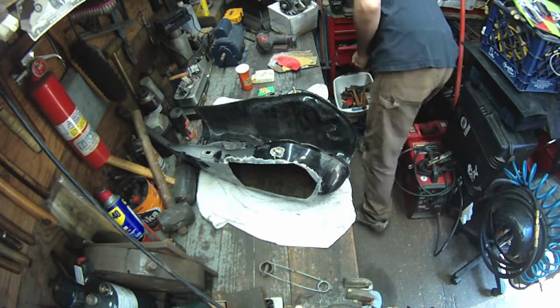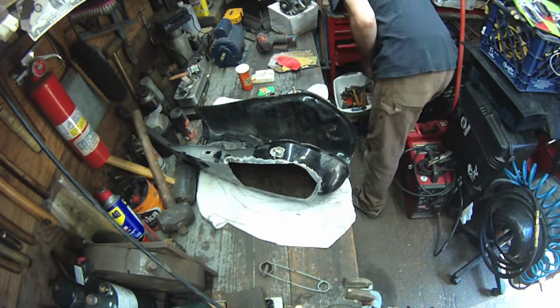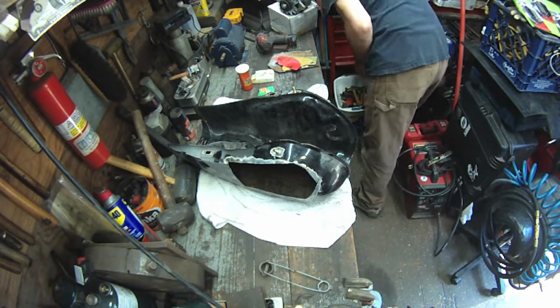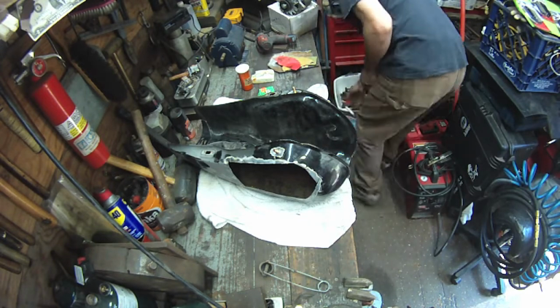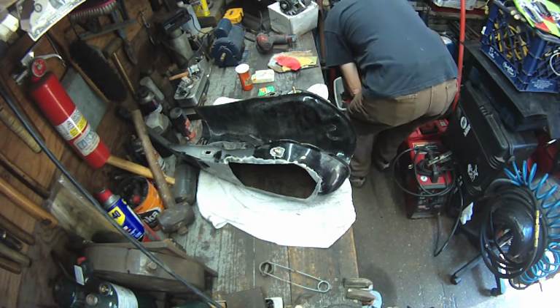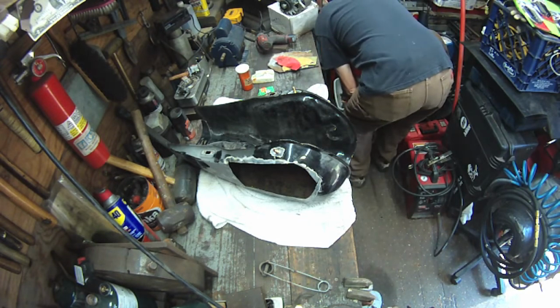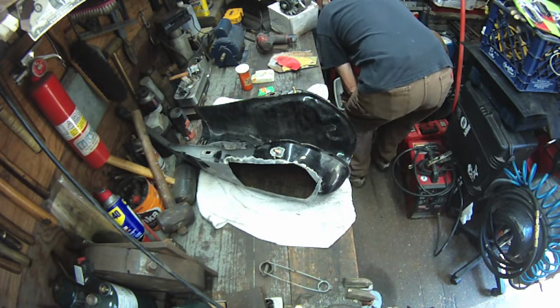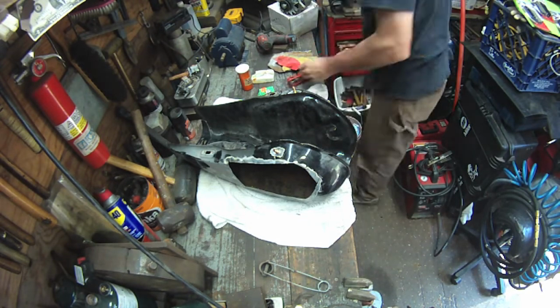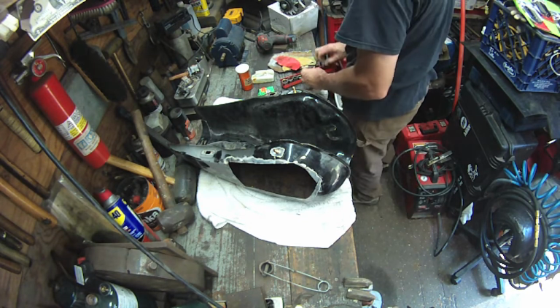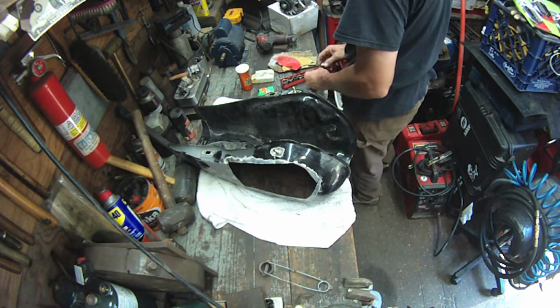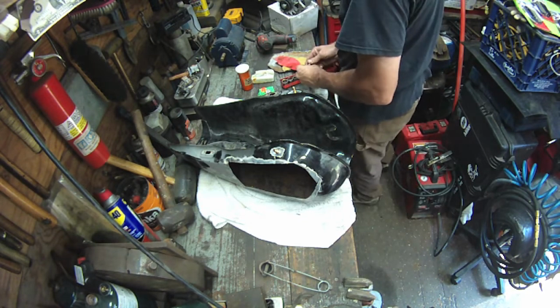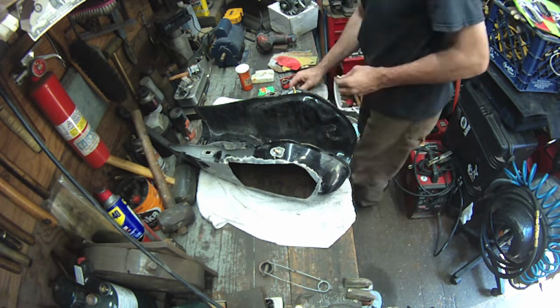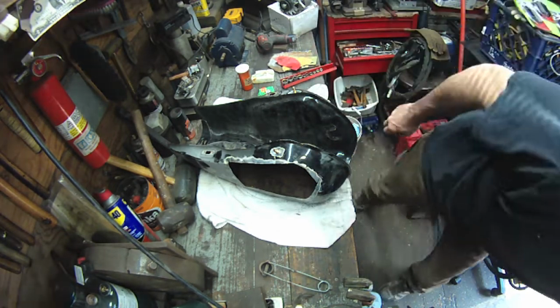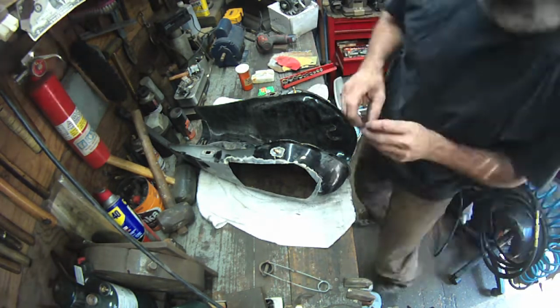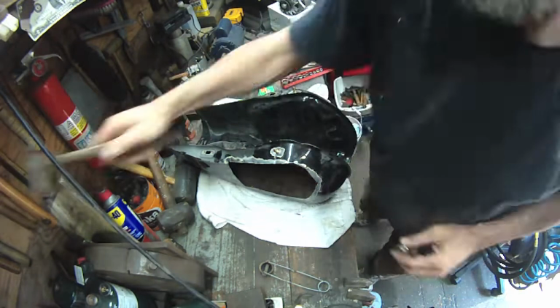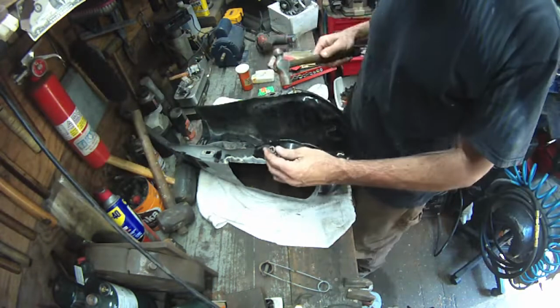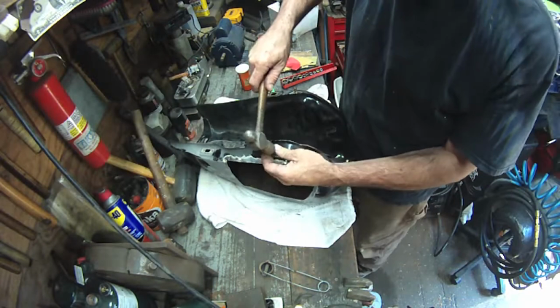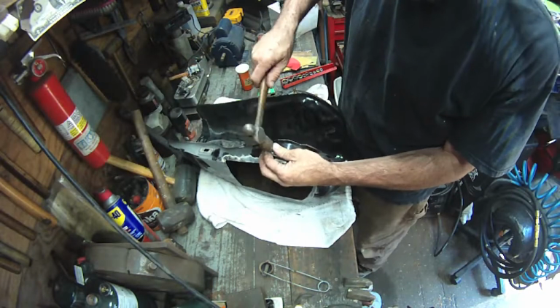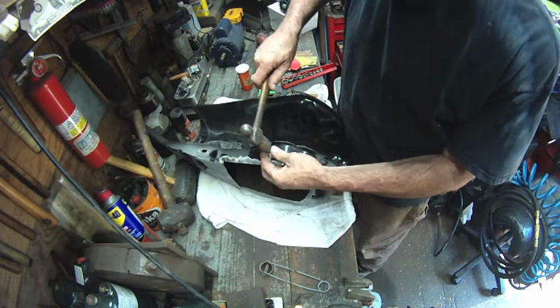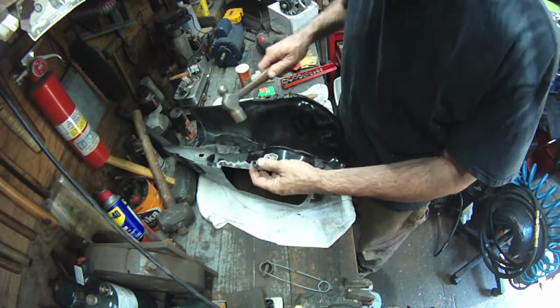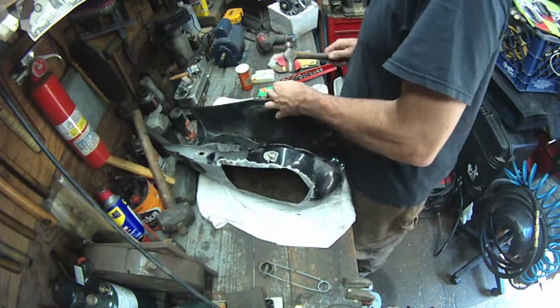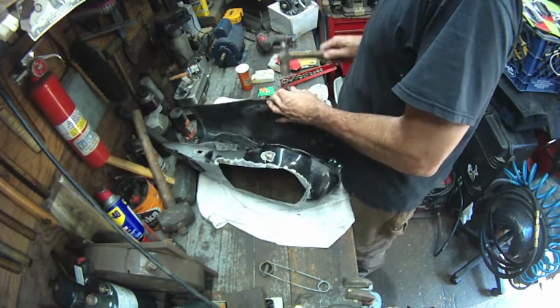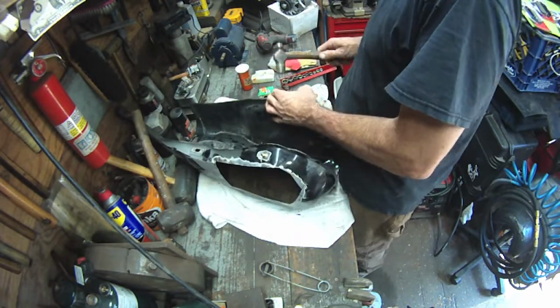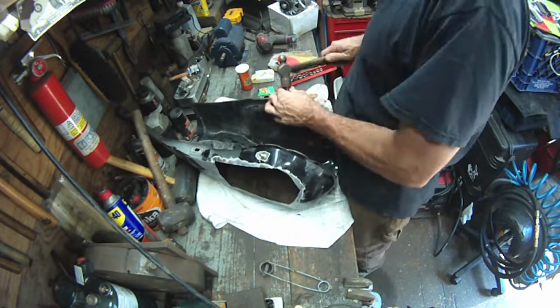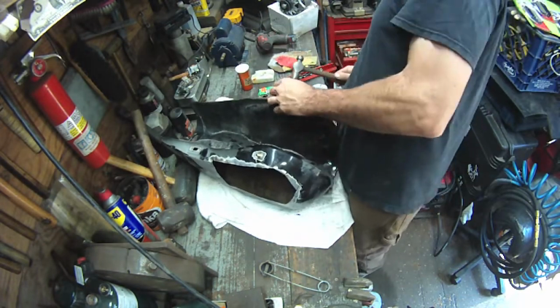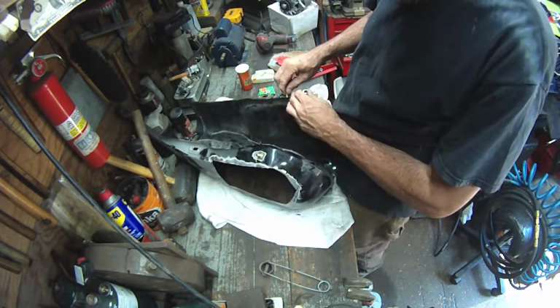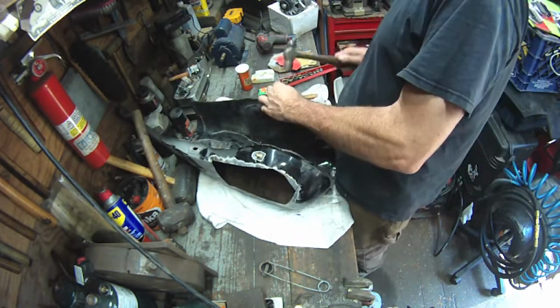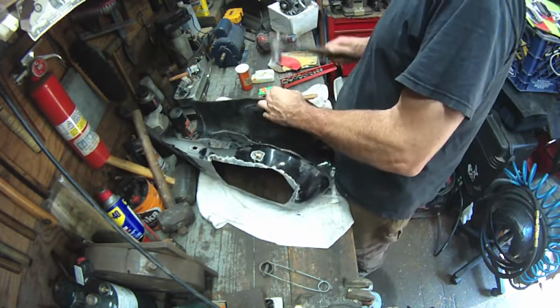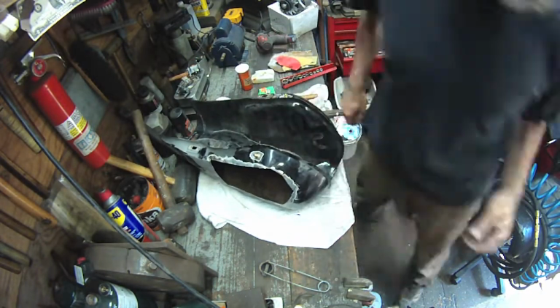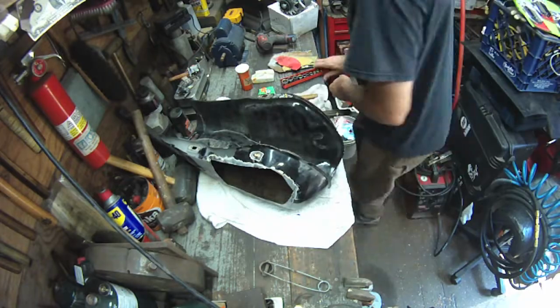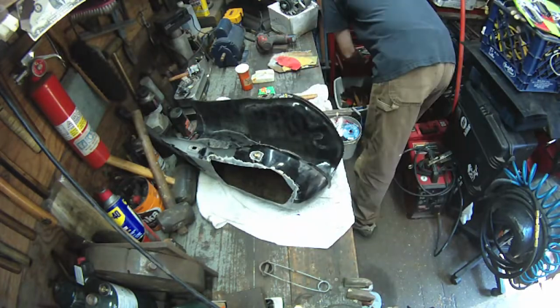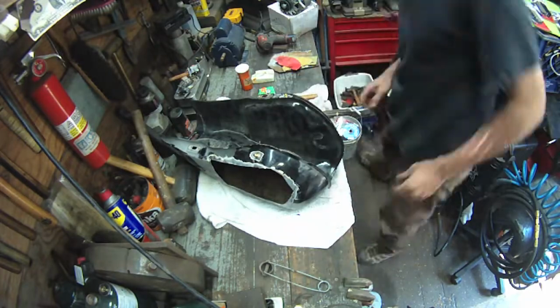I've tapped those in place. I'm looking for an appropriate socket to give it a final seat, and then we're going to bust out the acetylene torch.